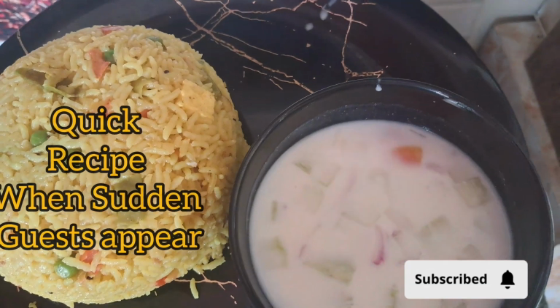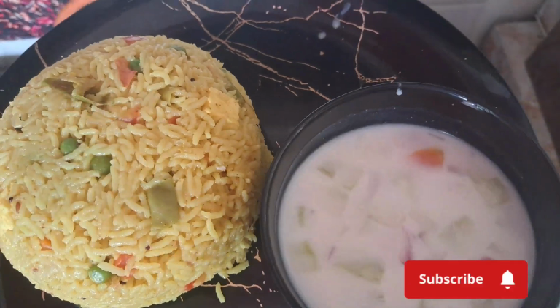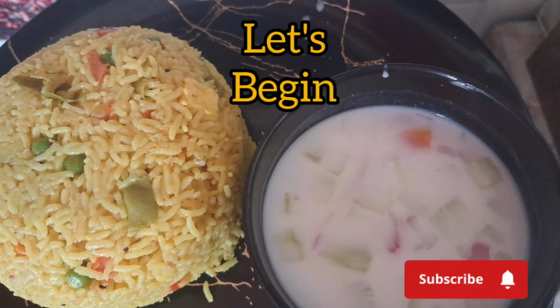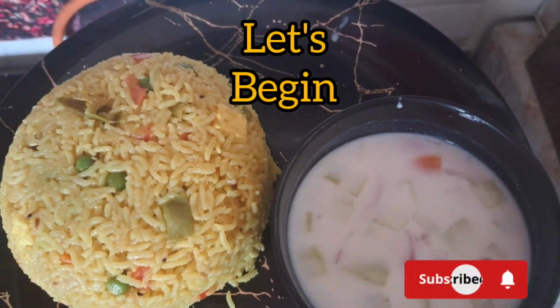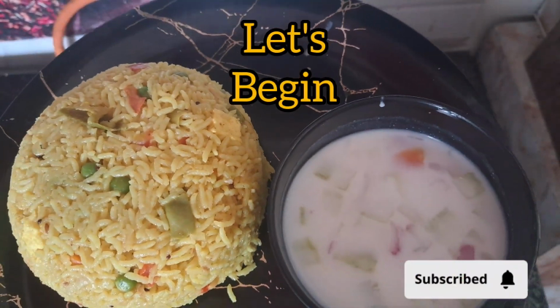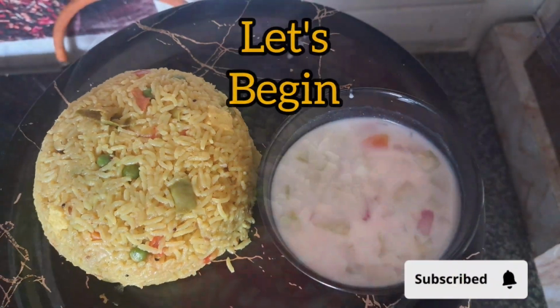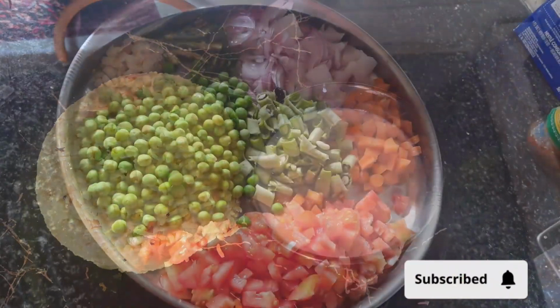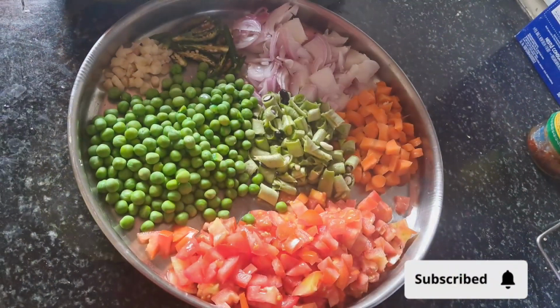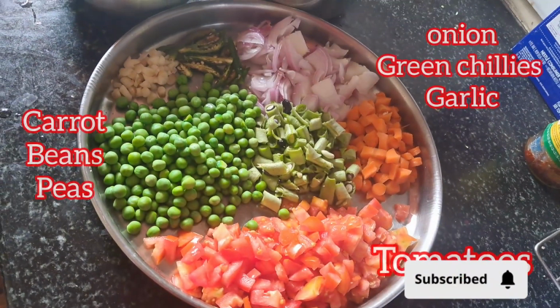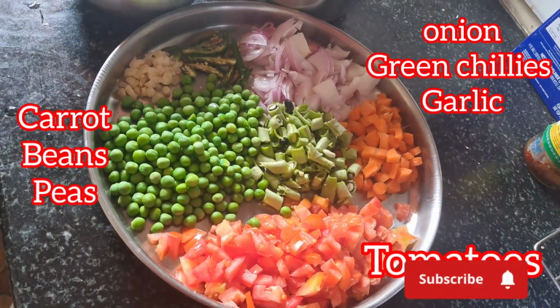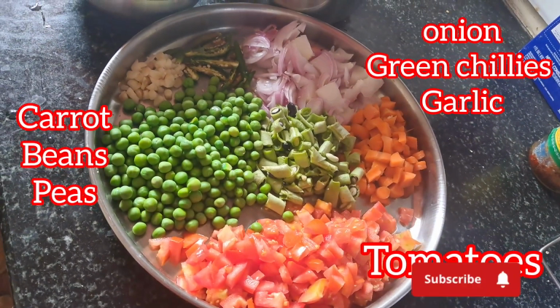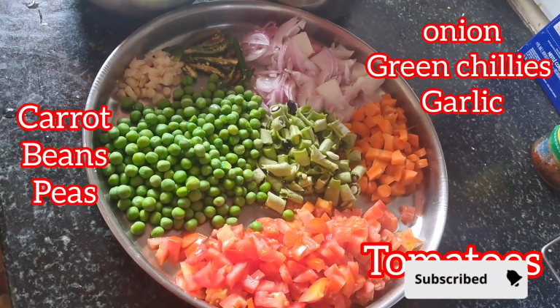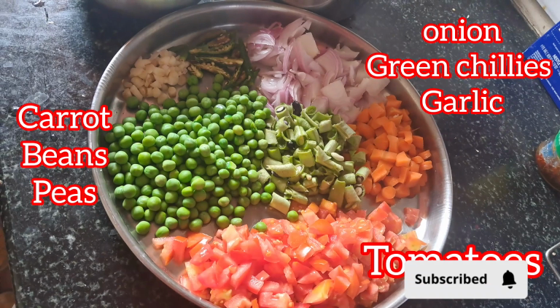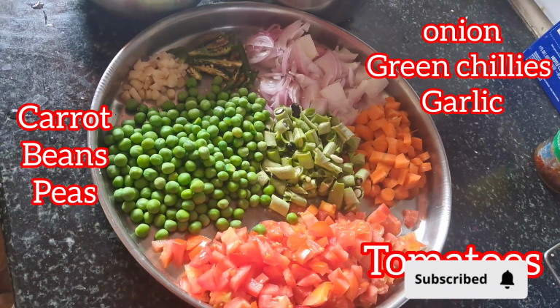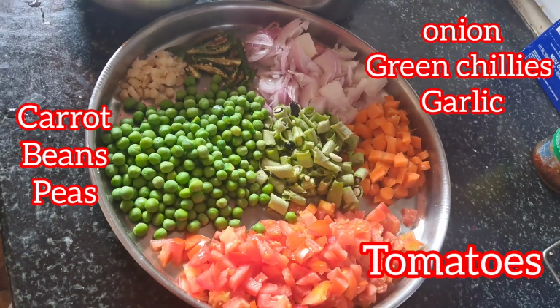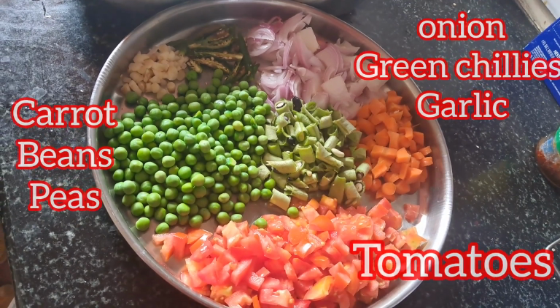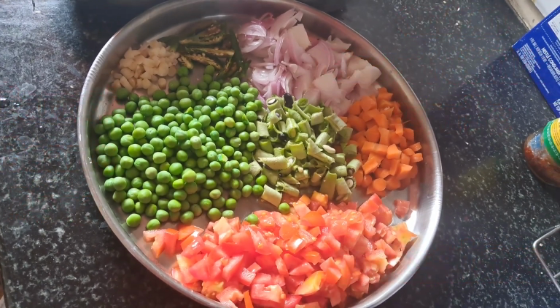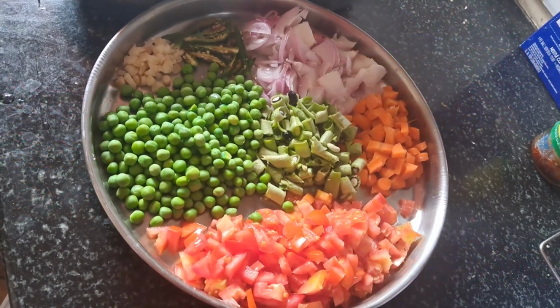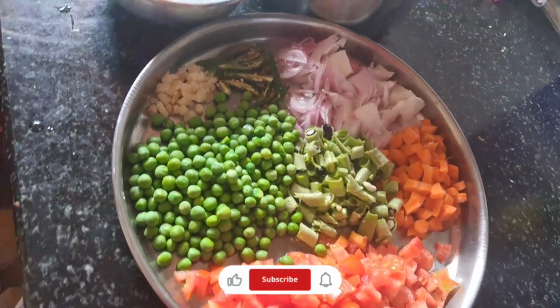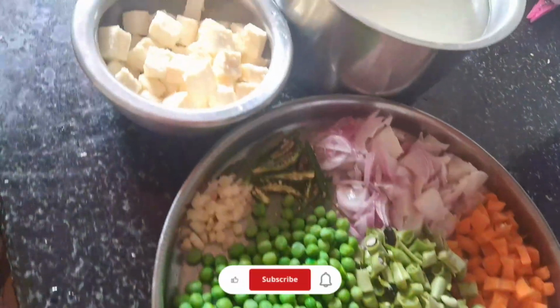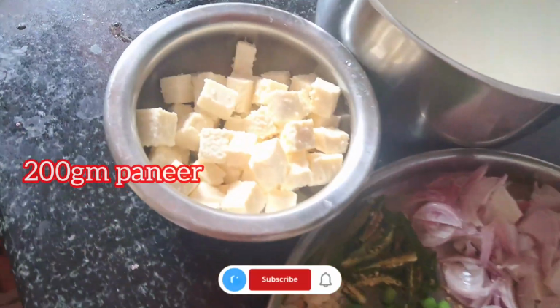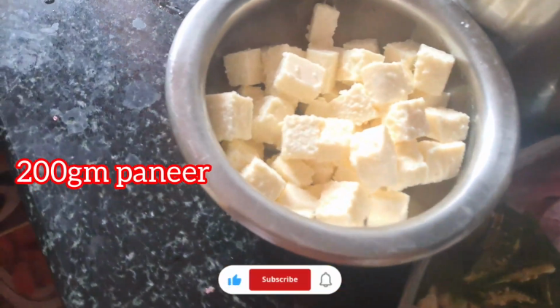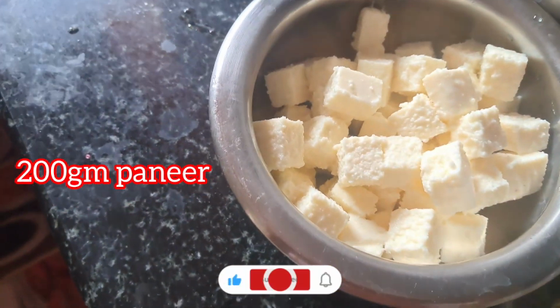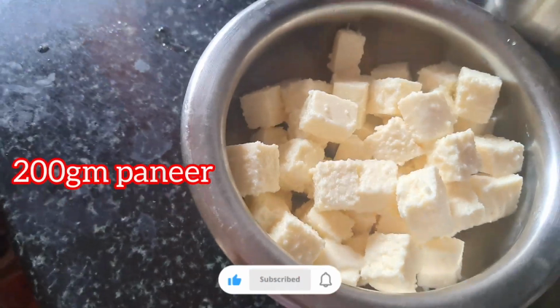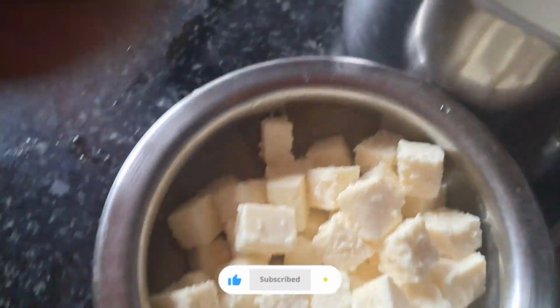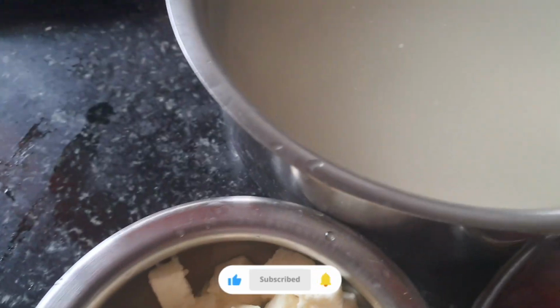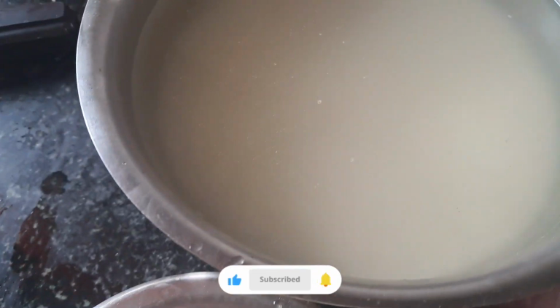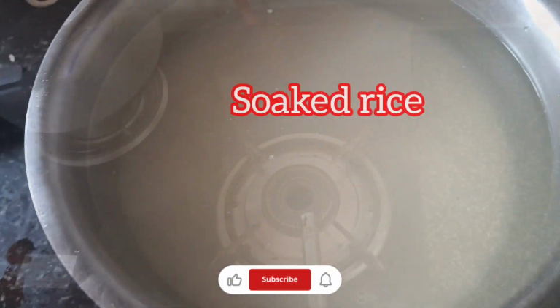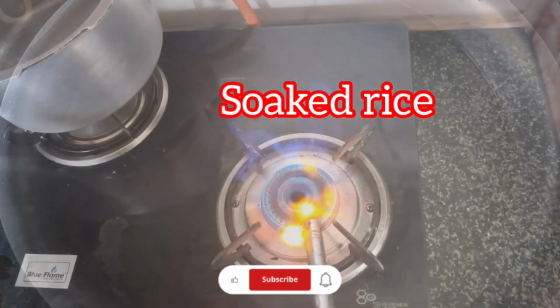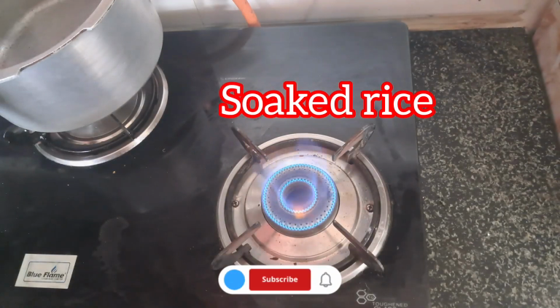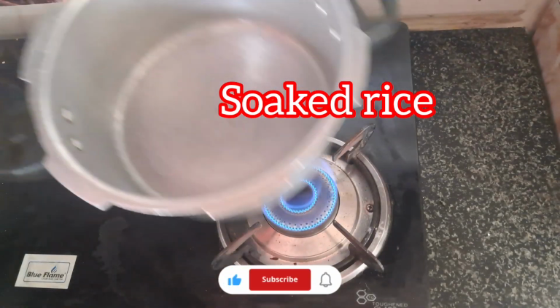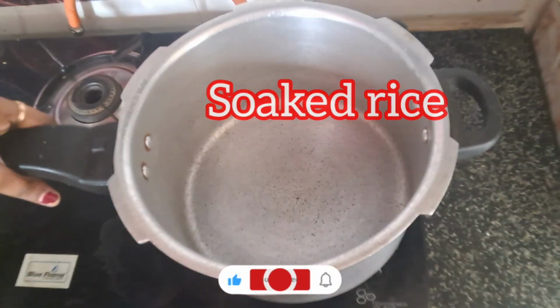I'm going to make a little mix of vegetable rice with a paneer twist. I'm going to add these ingredients: carrot, beans, and tomato. I'm going to add 200g of paneer. Let's begin.